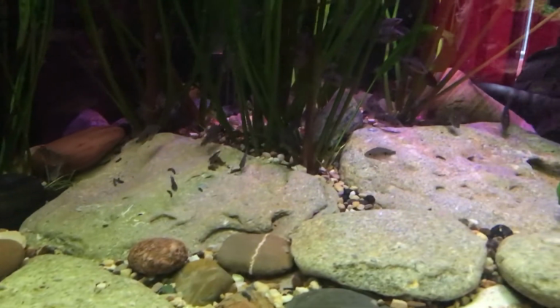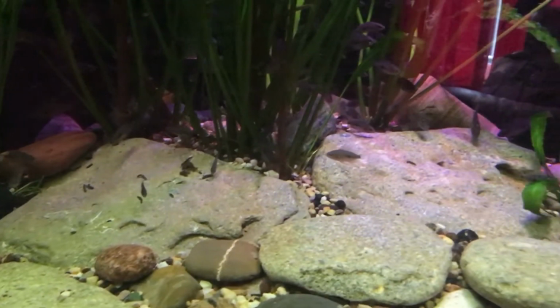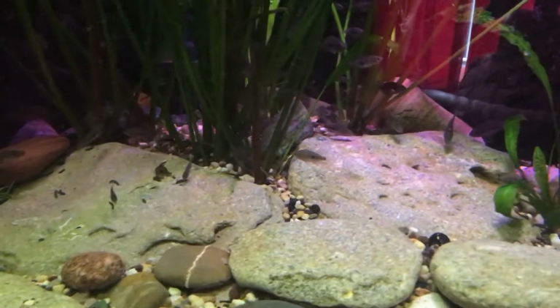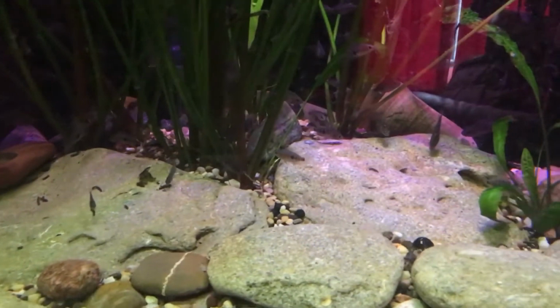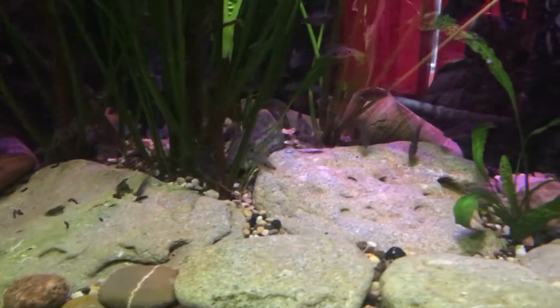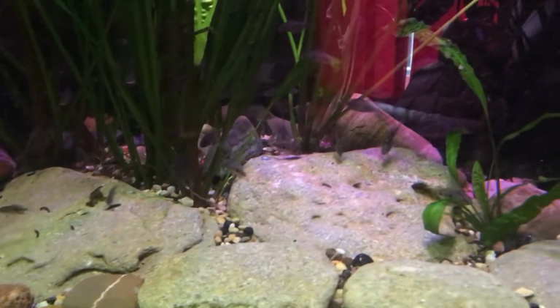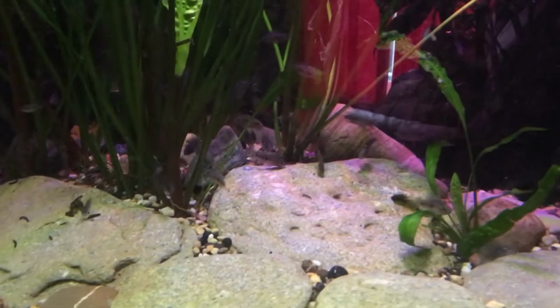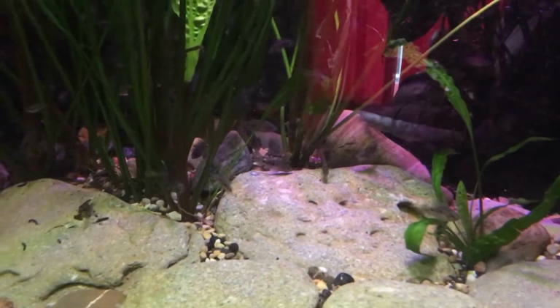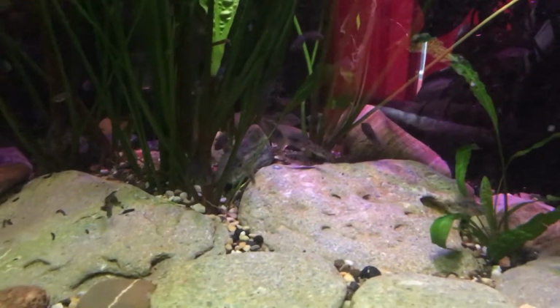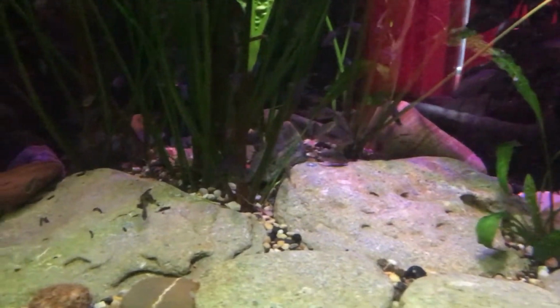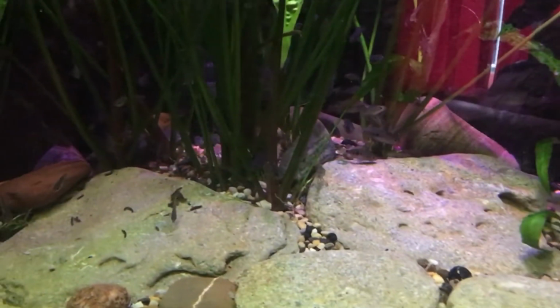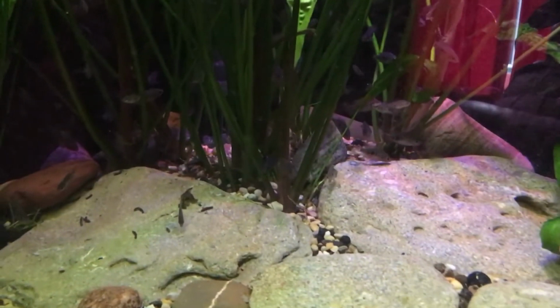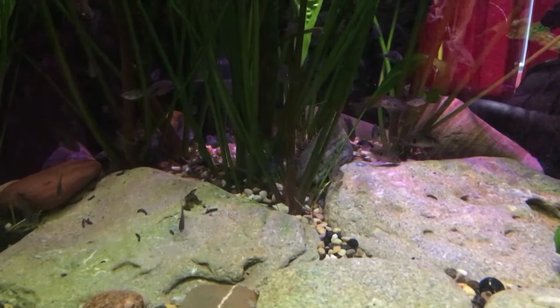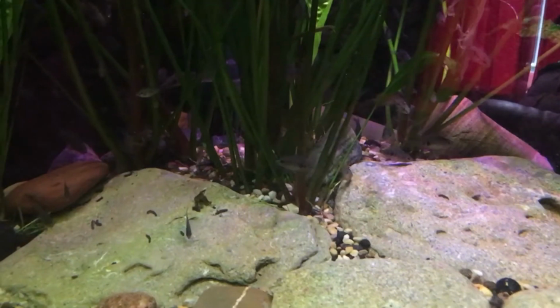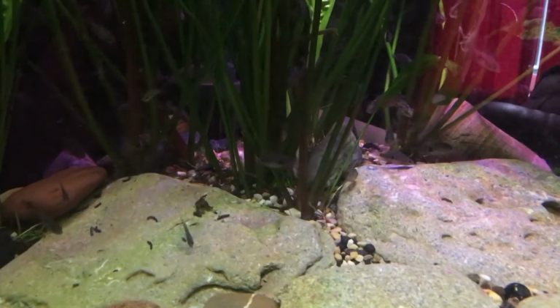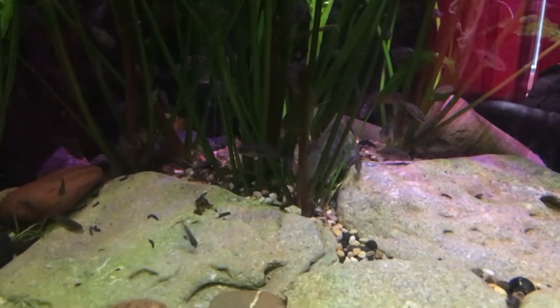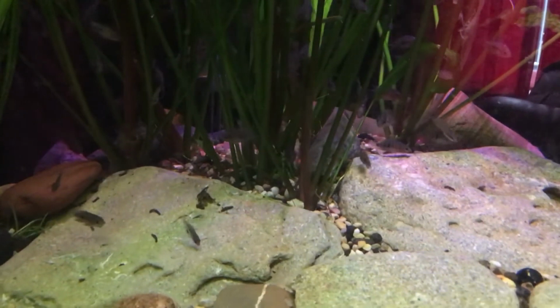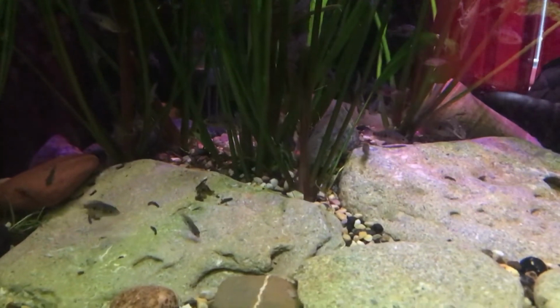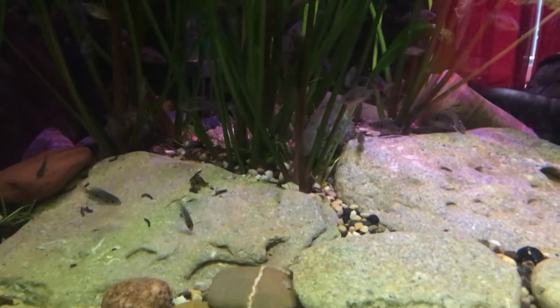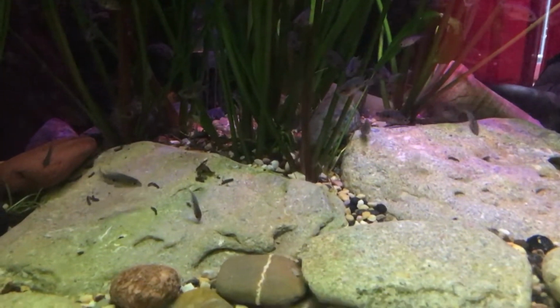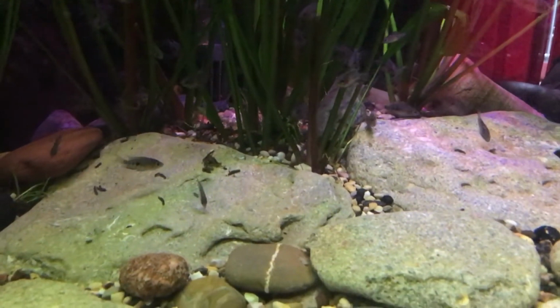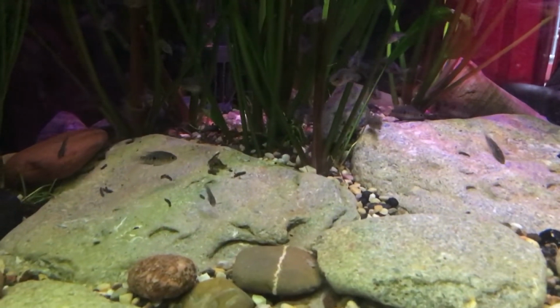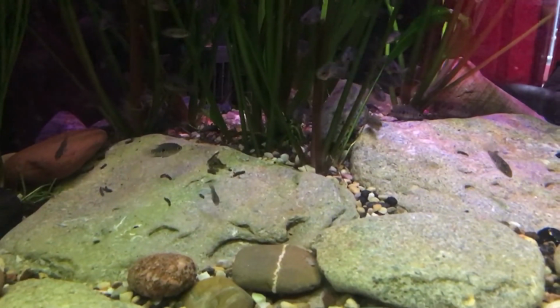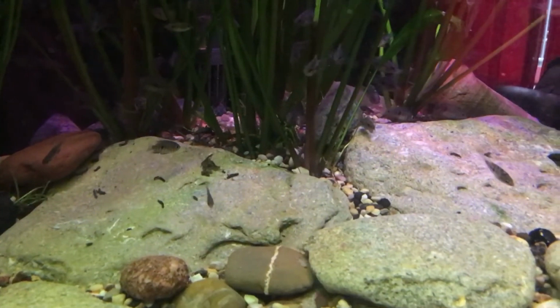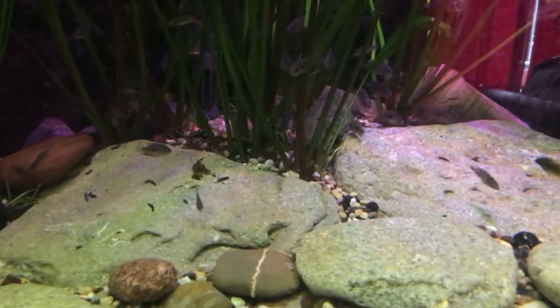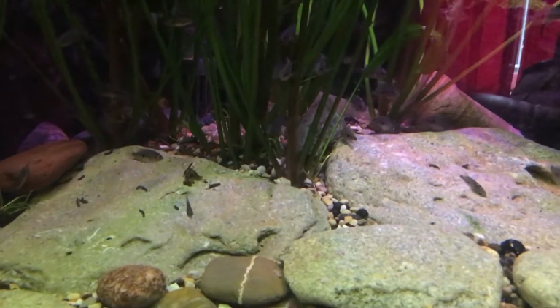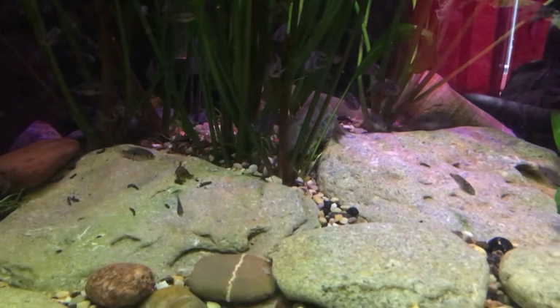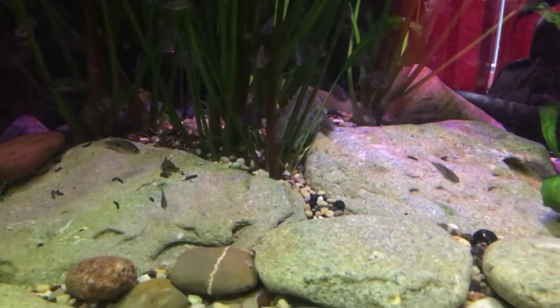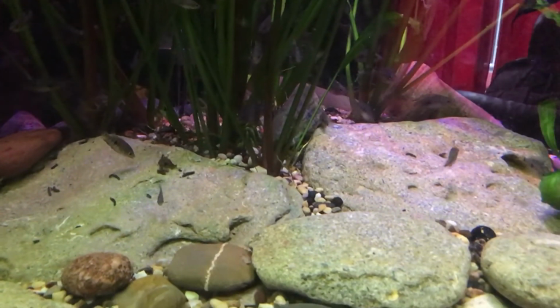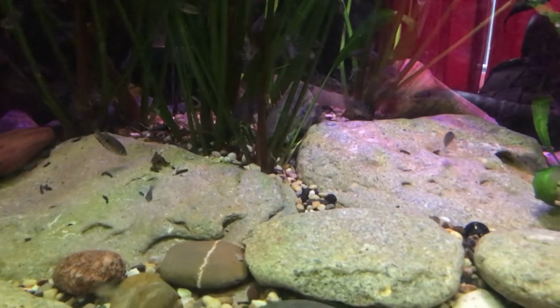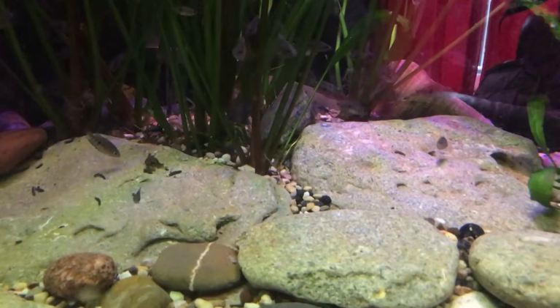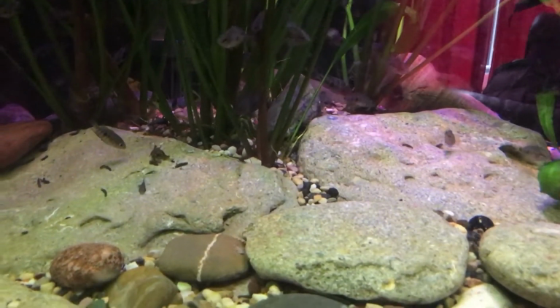They're all hiding in amongst the plants, where they would do in nature. But we all know Lake Malawi don't have many plants in it.